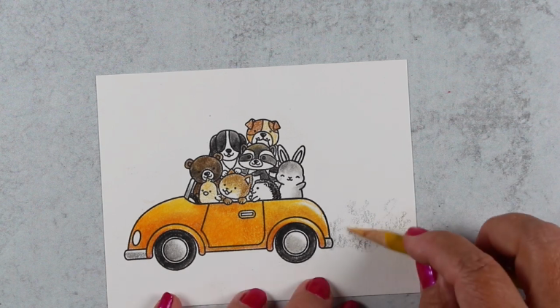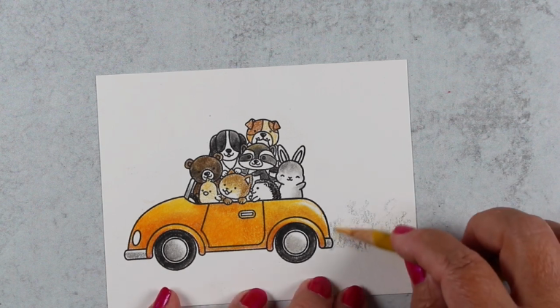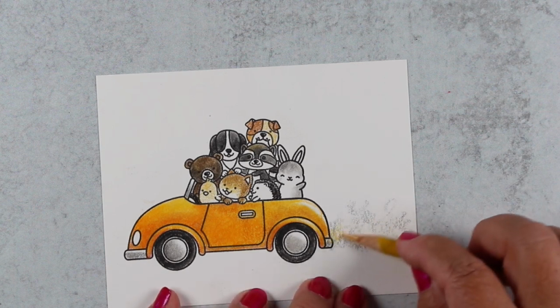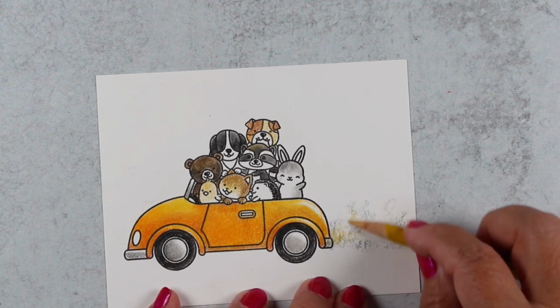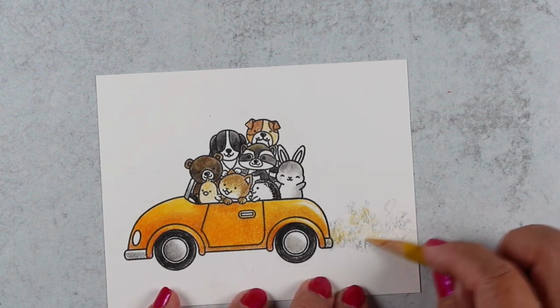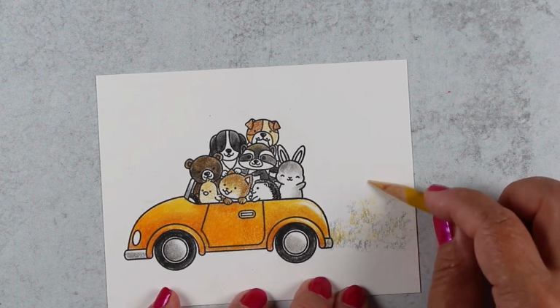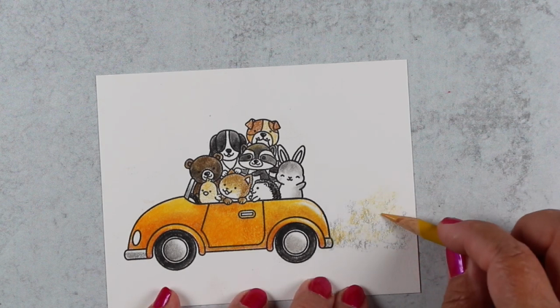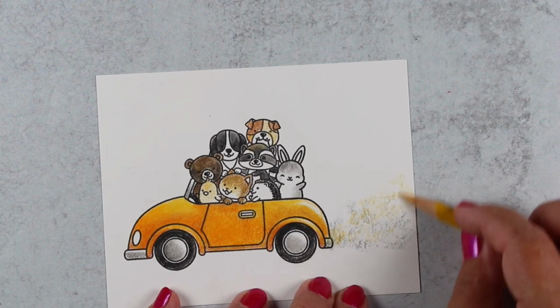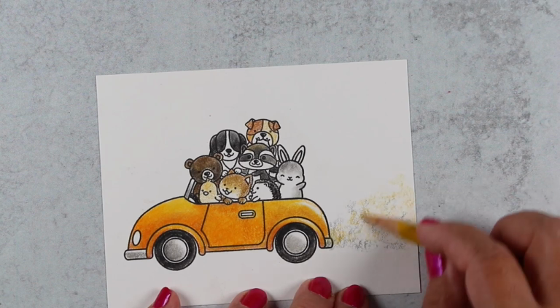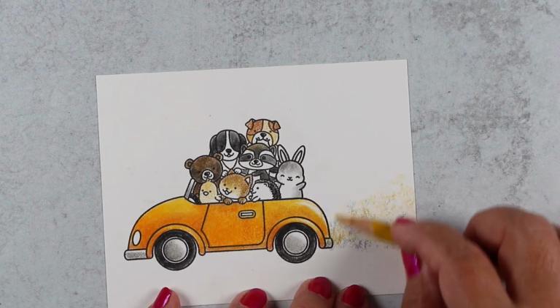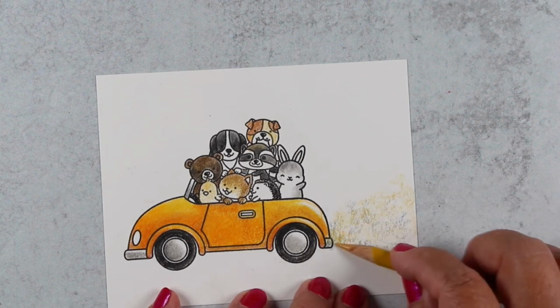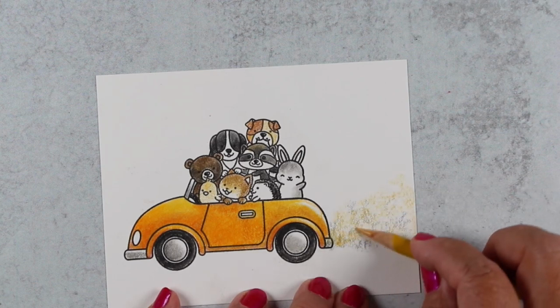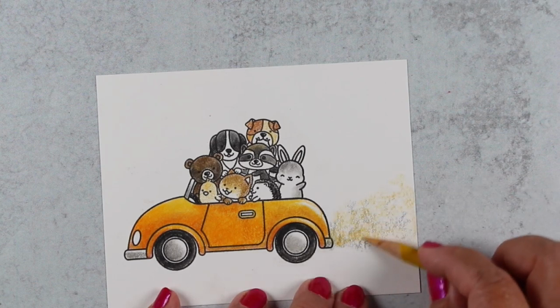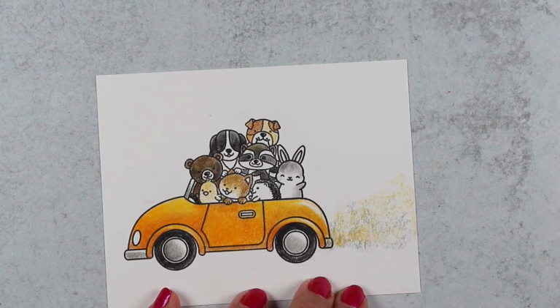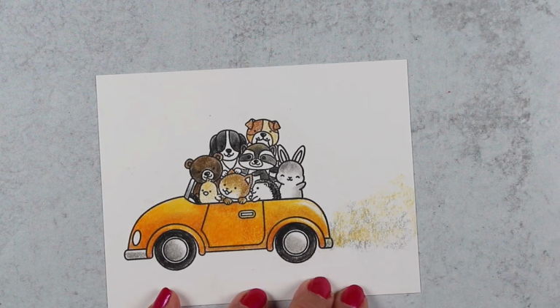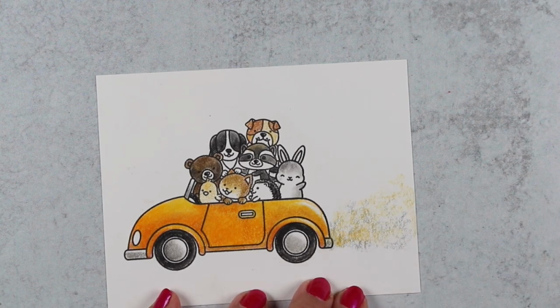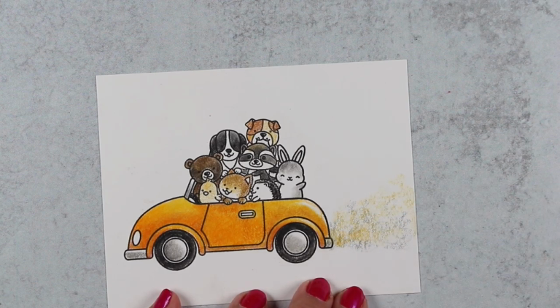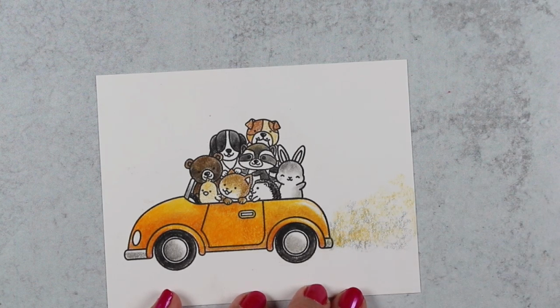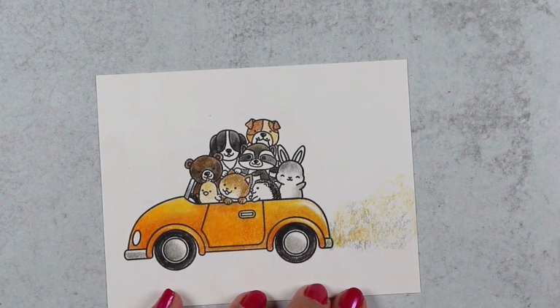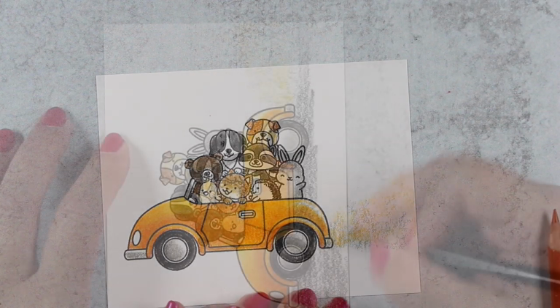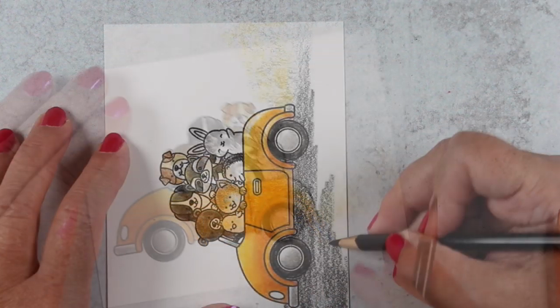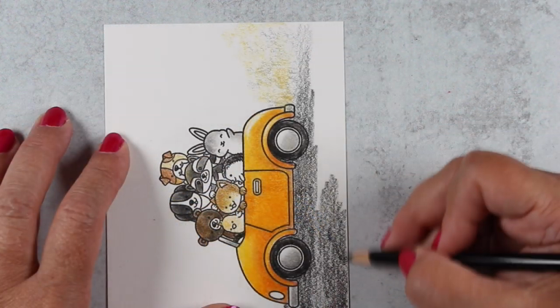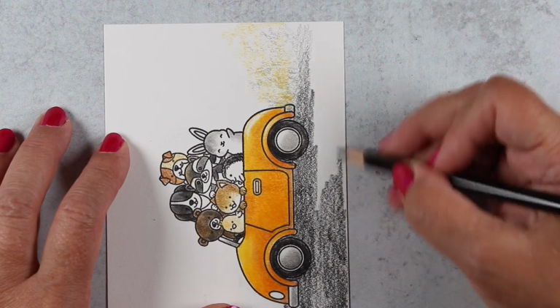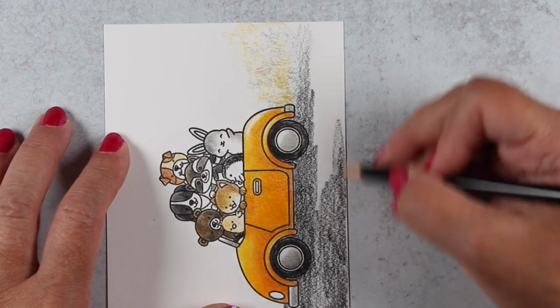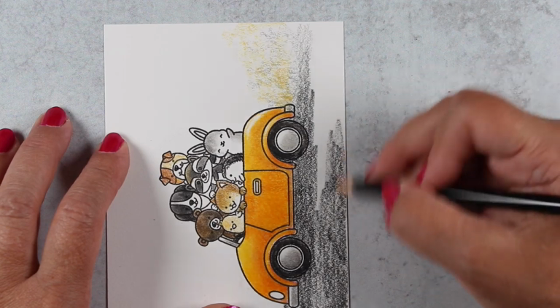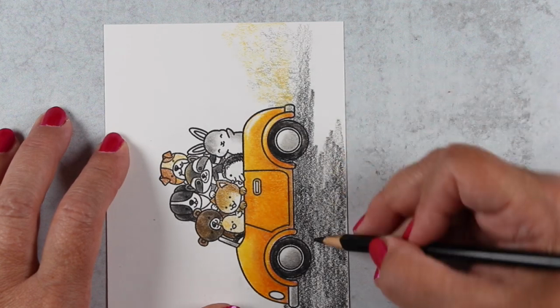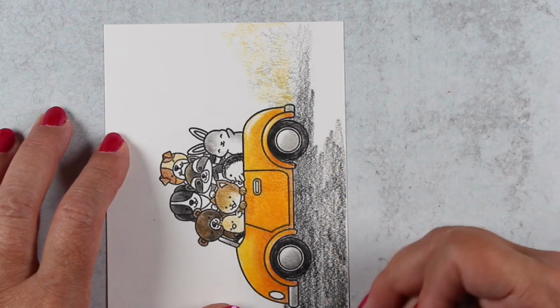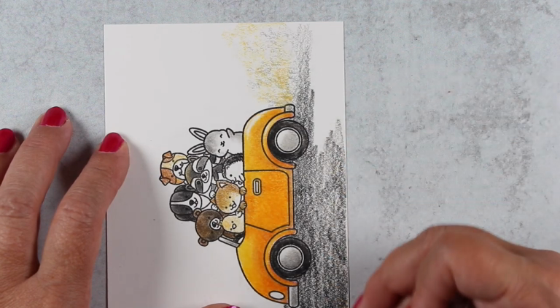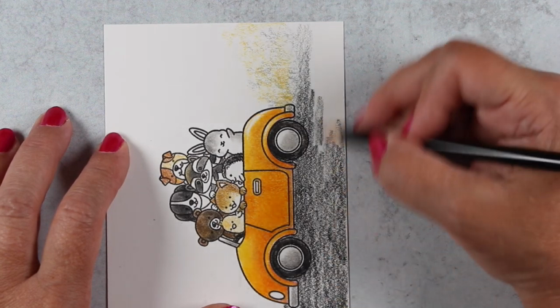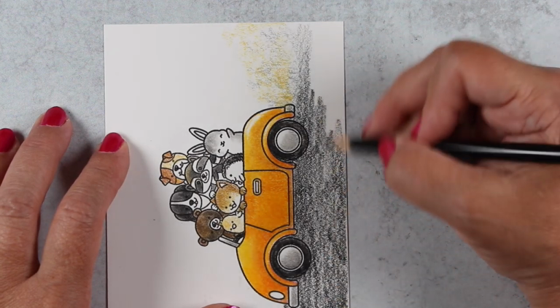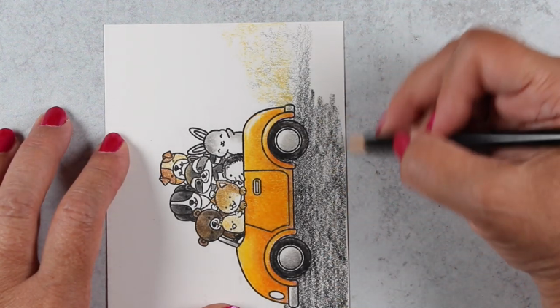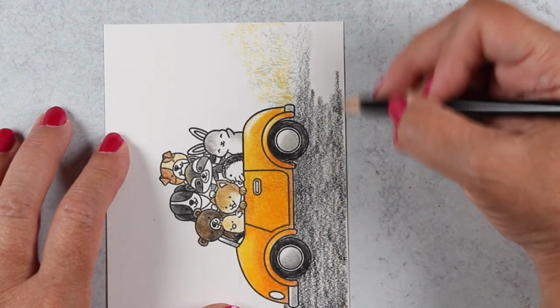I used the side of the pencil to just make a little gray cloud, then added a little bit of yellow into it so it wouldn't look like just gray dust, and then colored black all along the bottom.